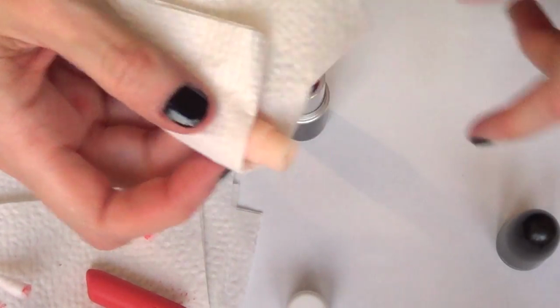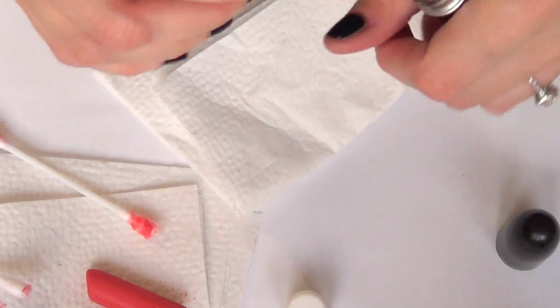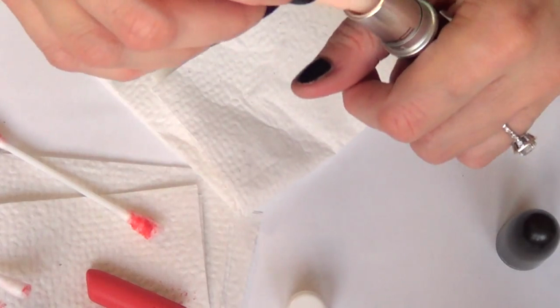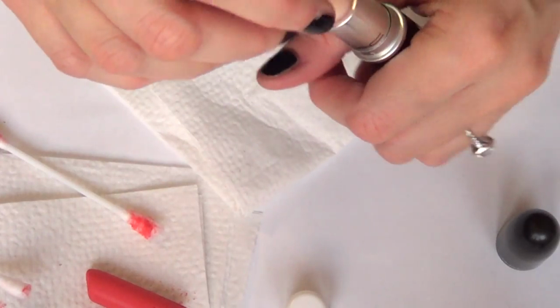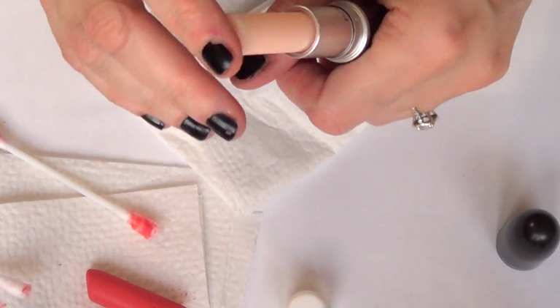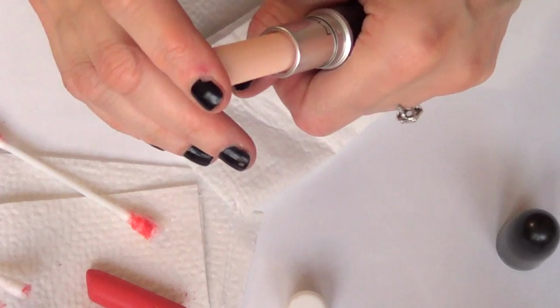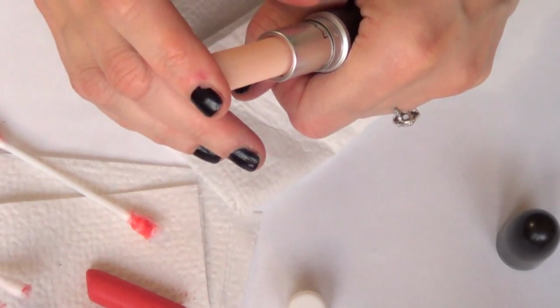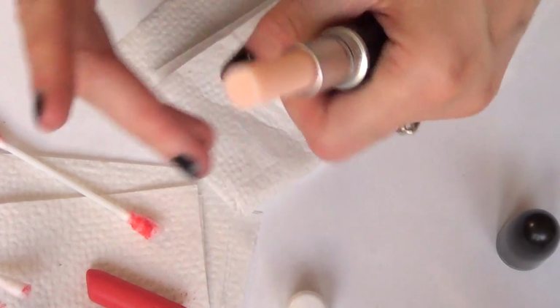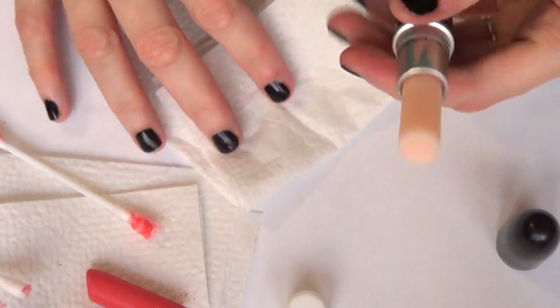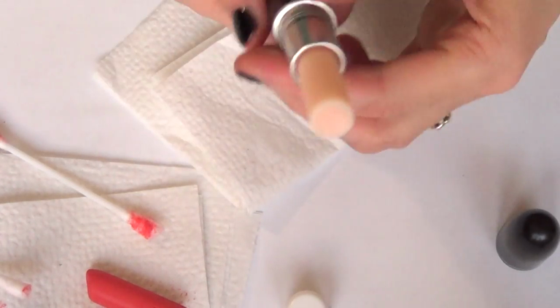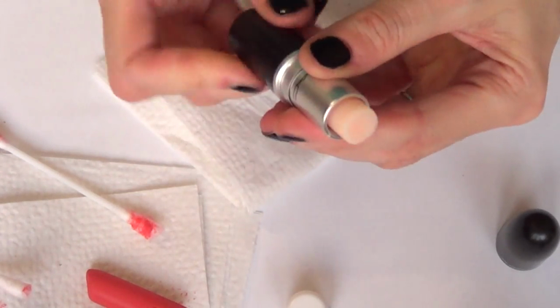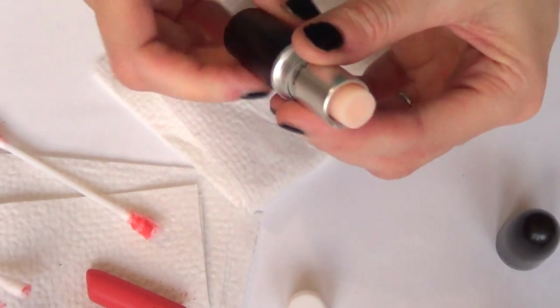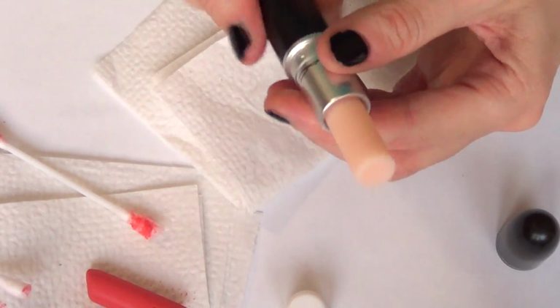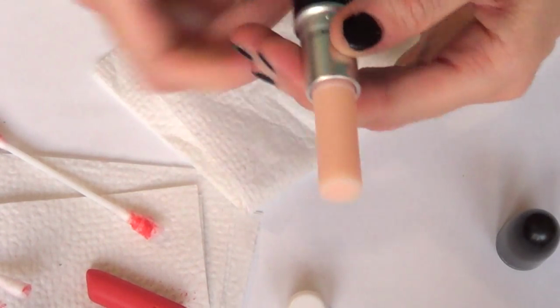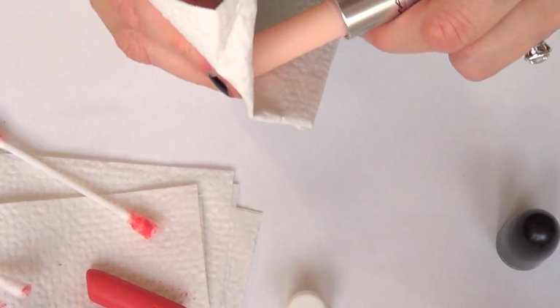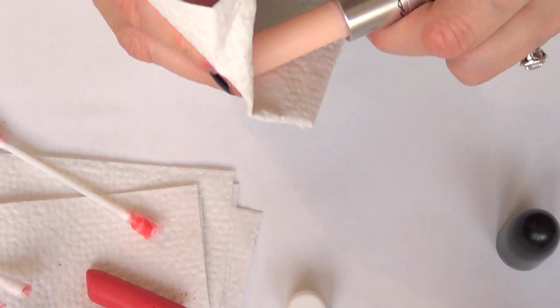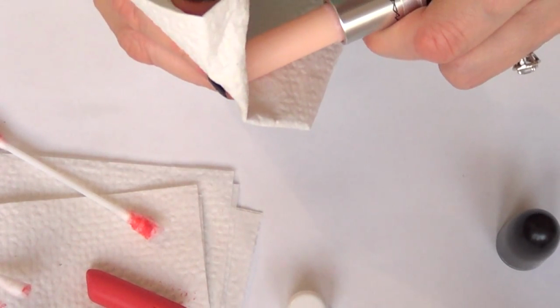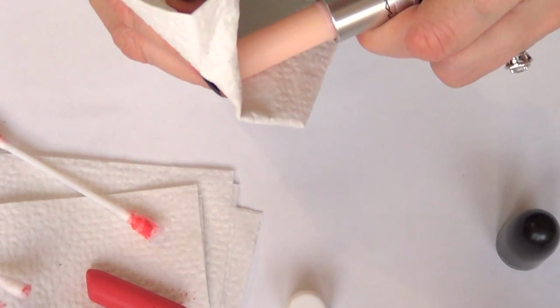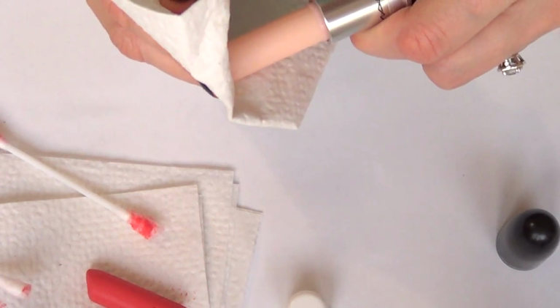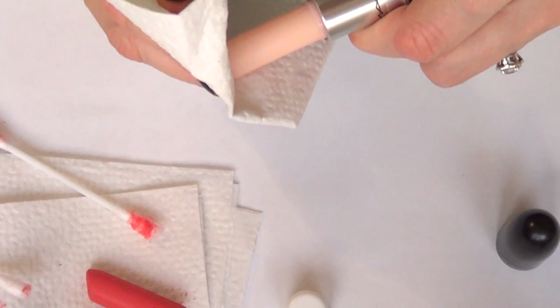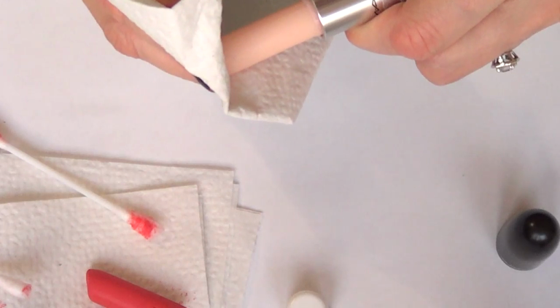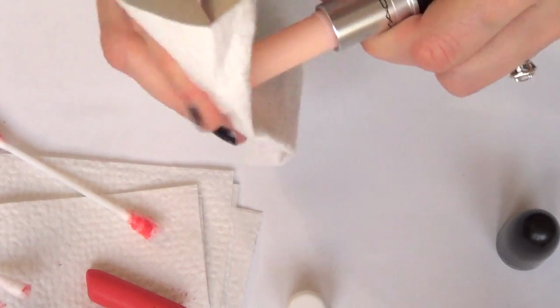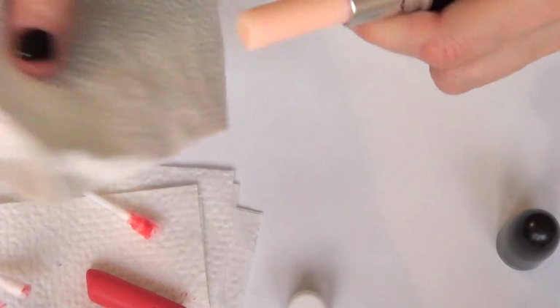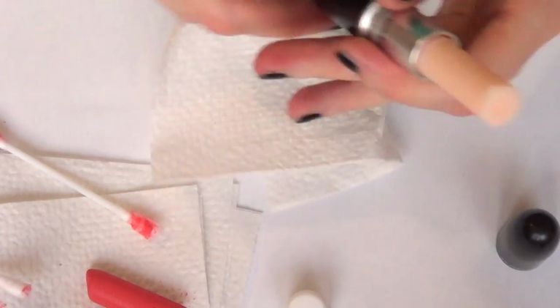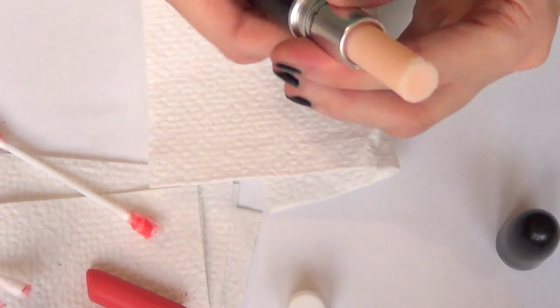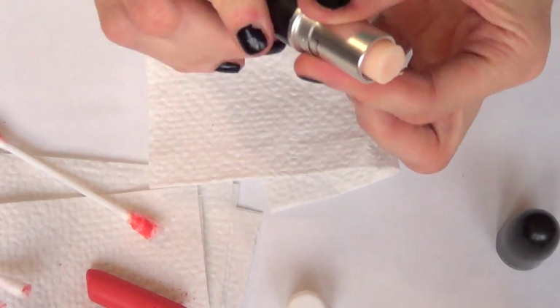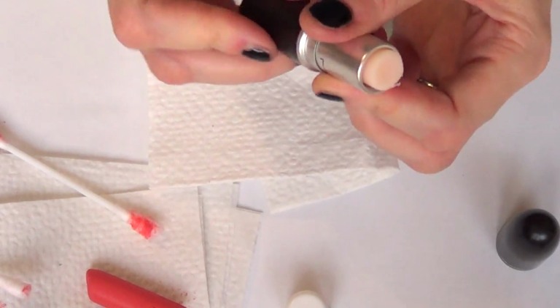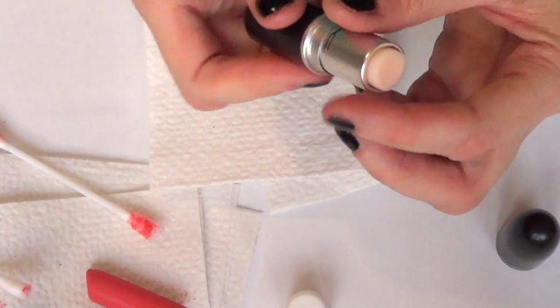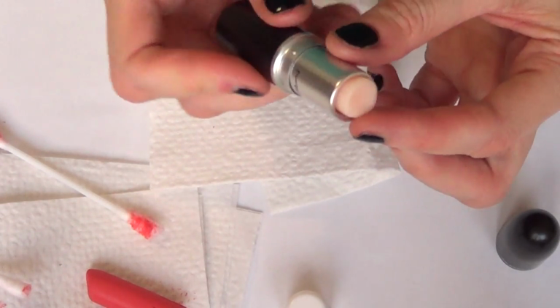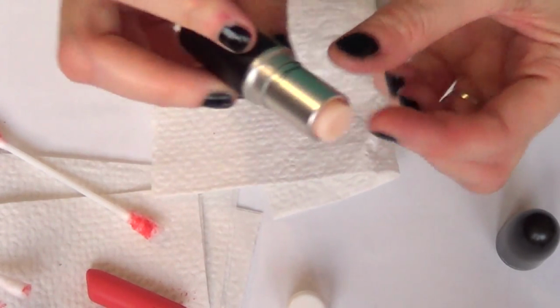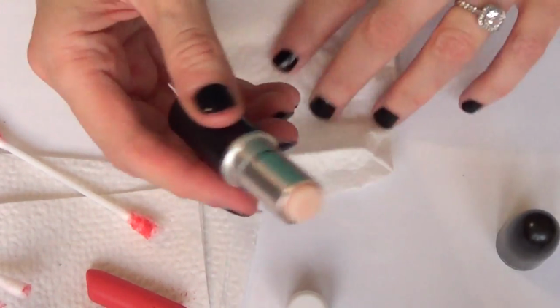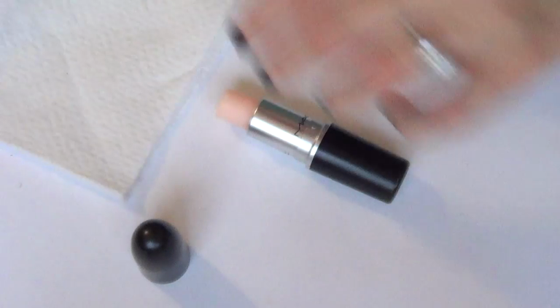And then the final step: I'm going to place my chapstick into the container of my lipstick. I'm just going to seal it, push it a bit so it stays in place. Then you can just close it, open it, and use it like normal.